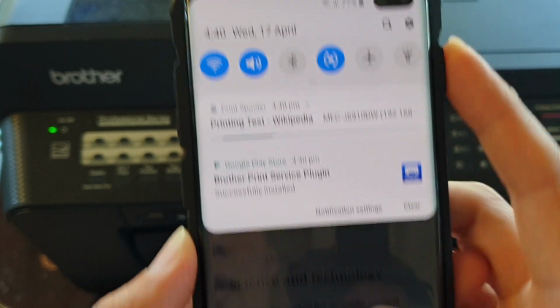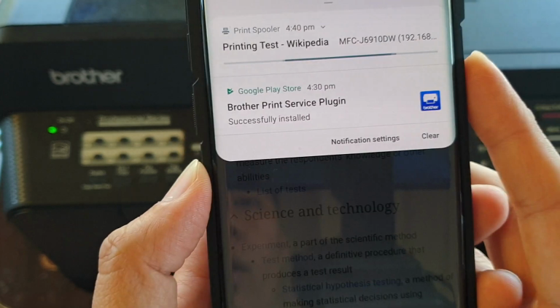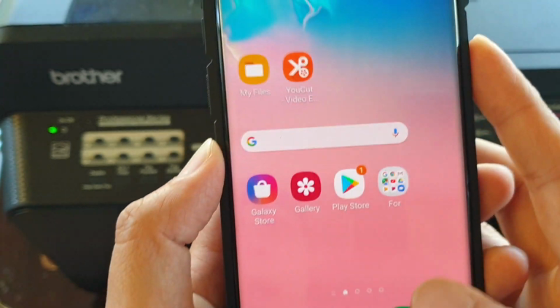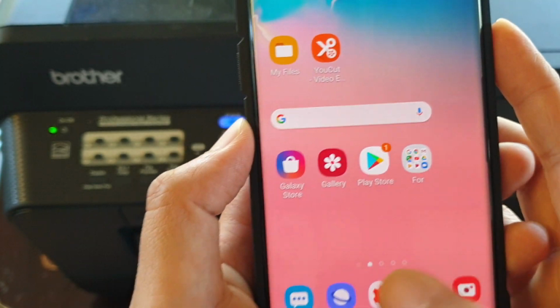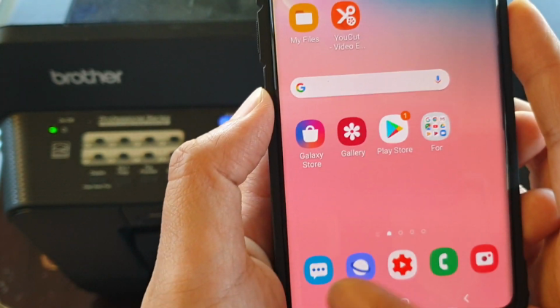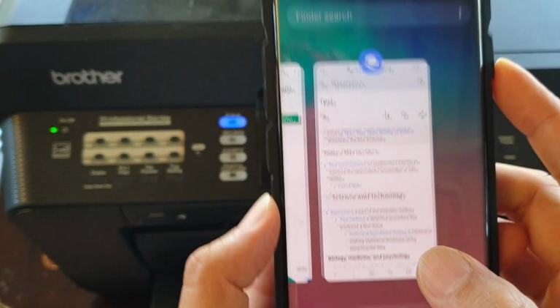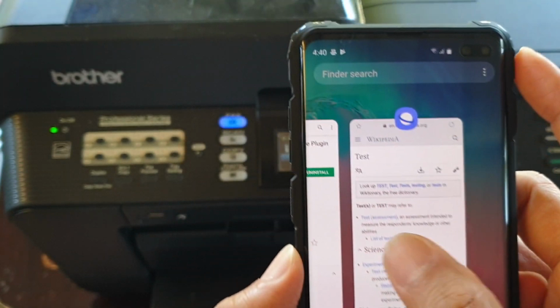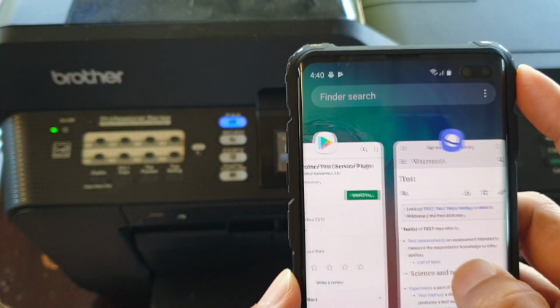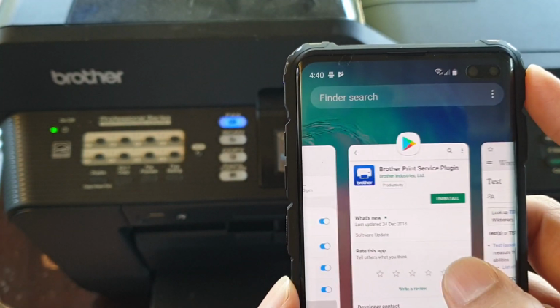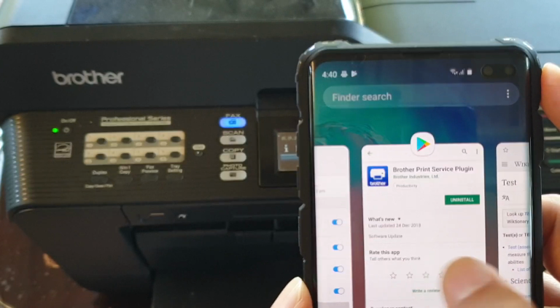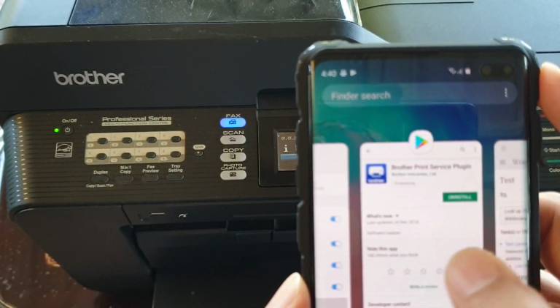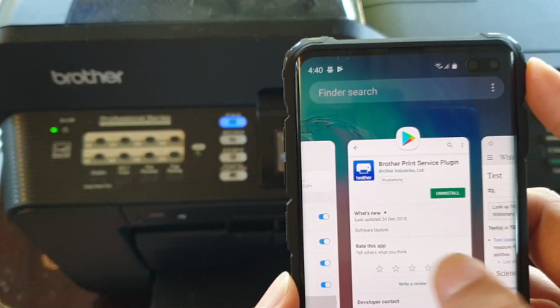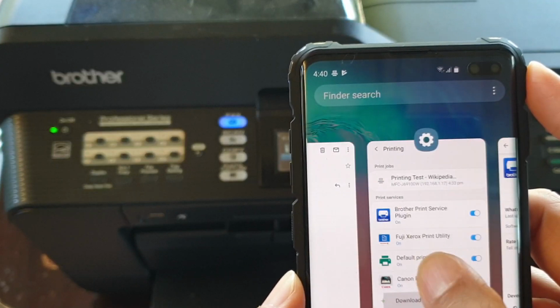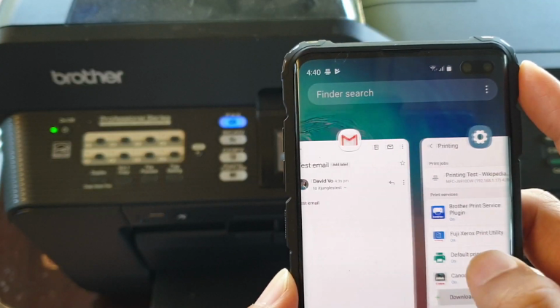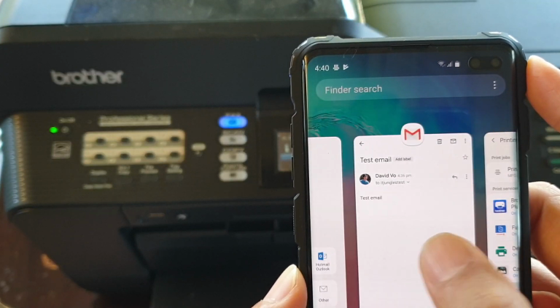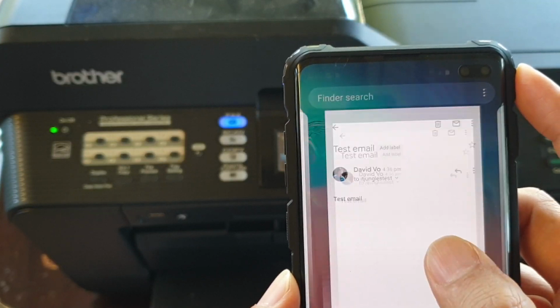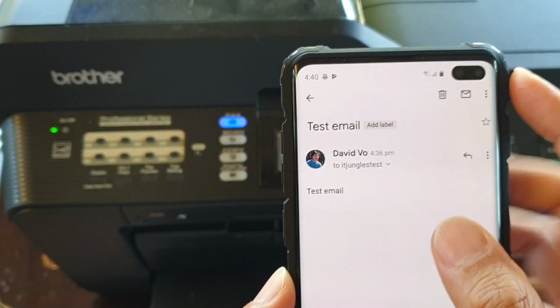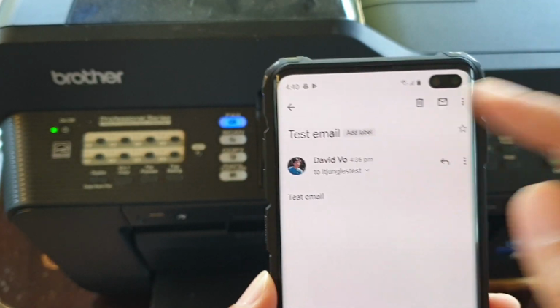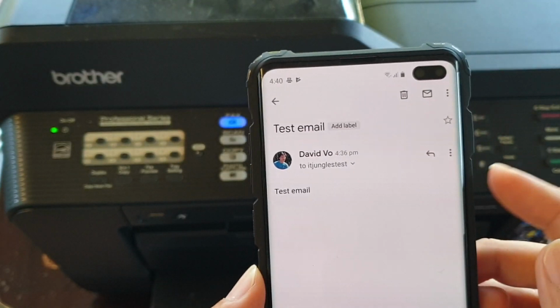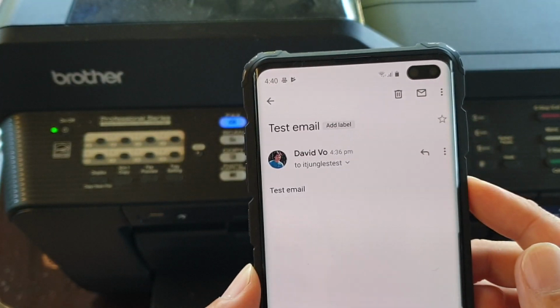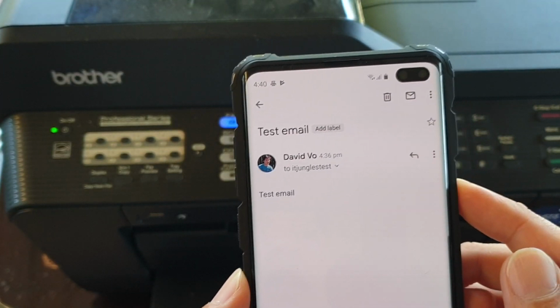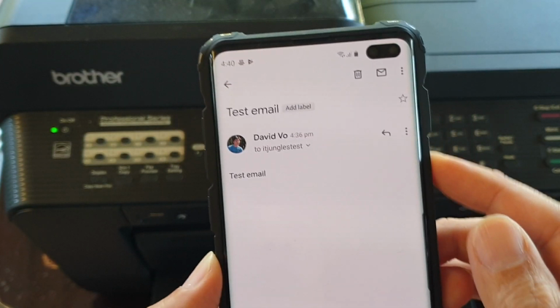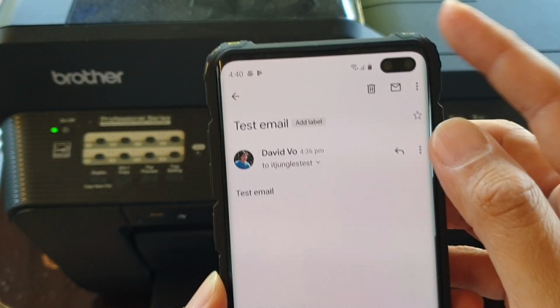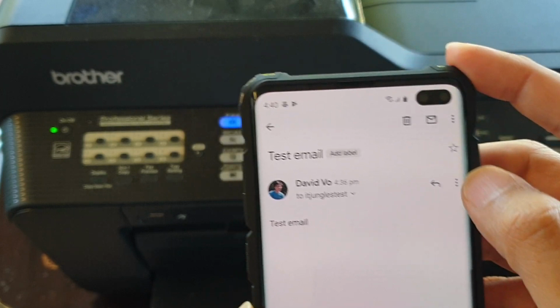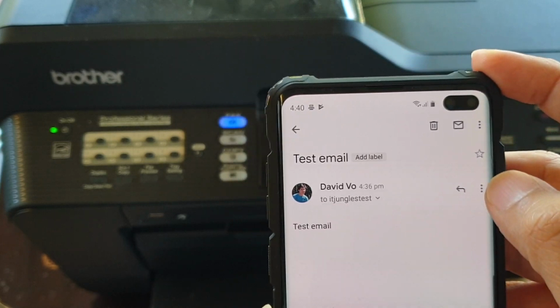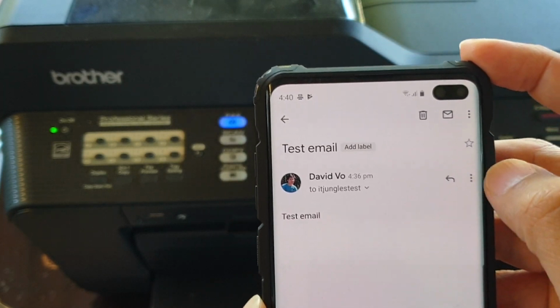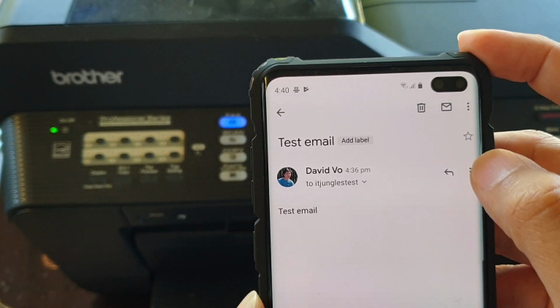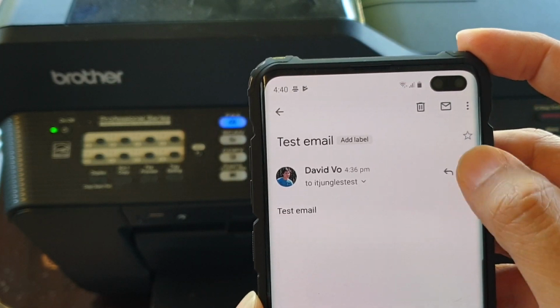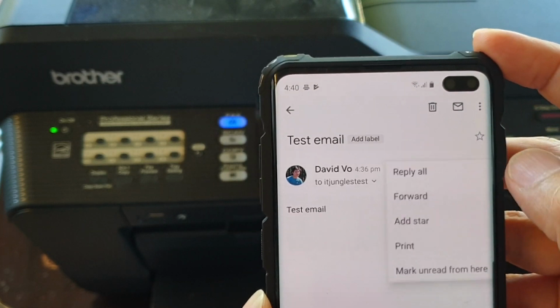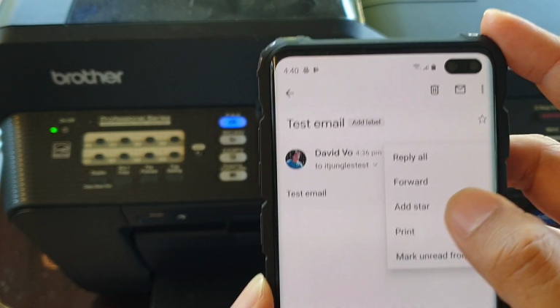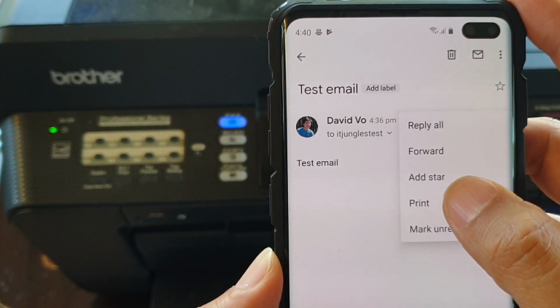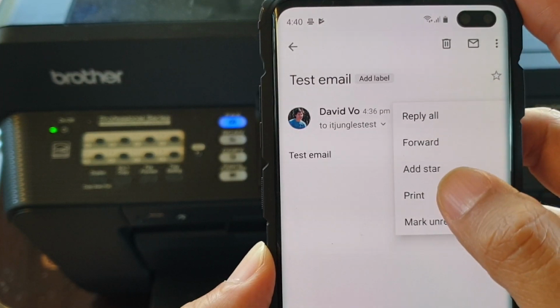If you want to print out an email, open up the email you want to print. Just tap on the menu key and then choose Print.